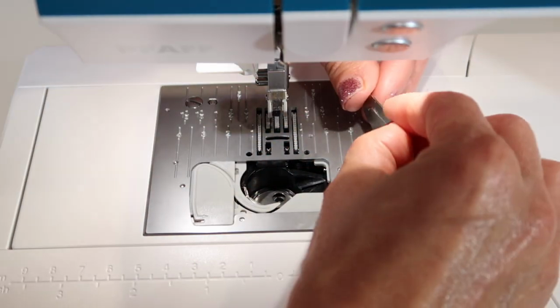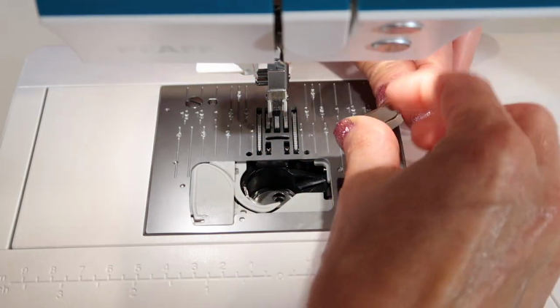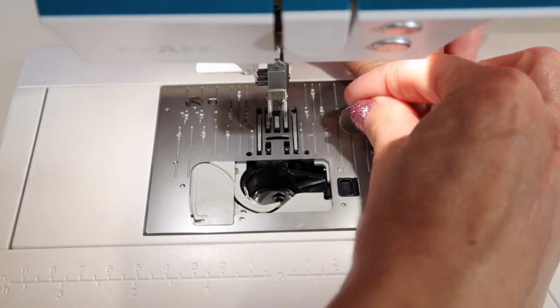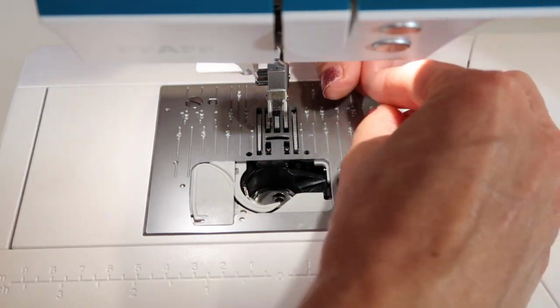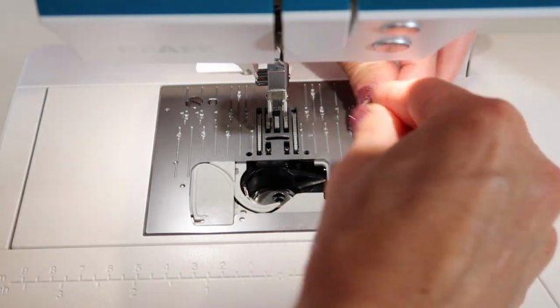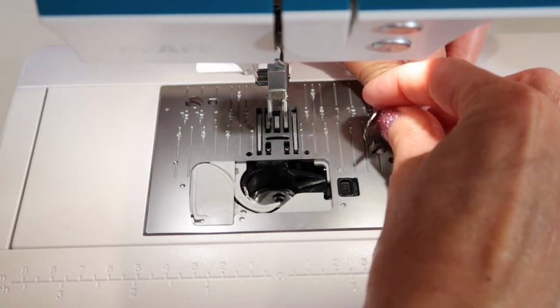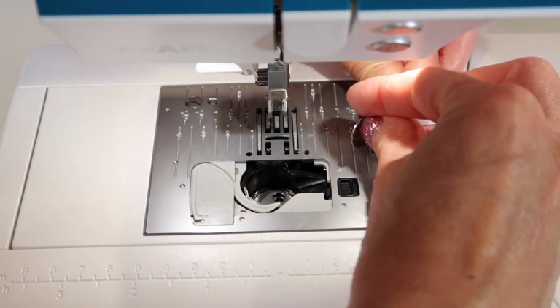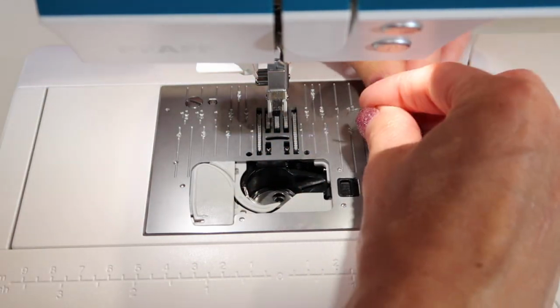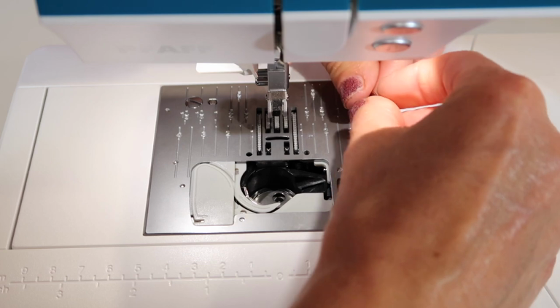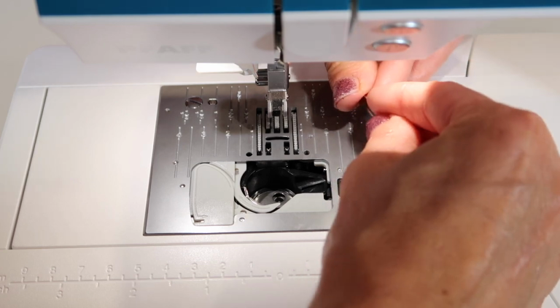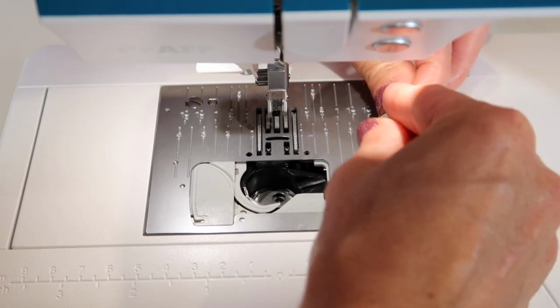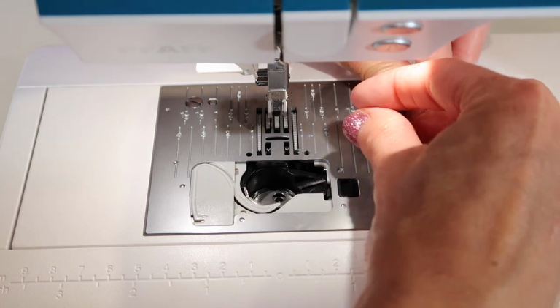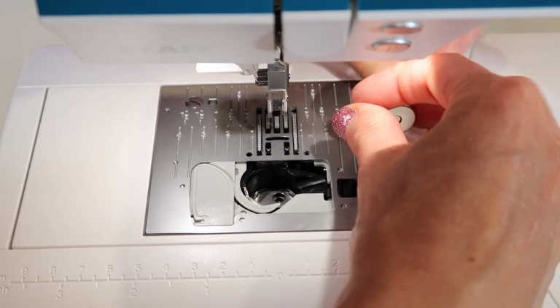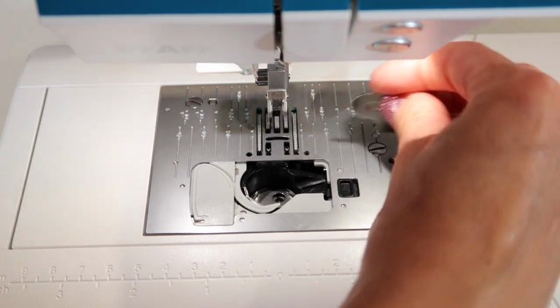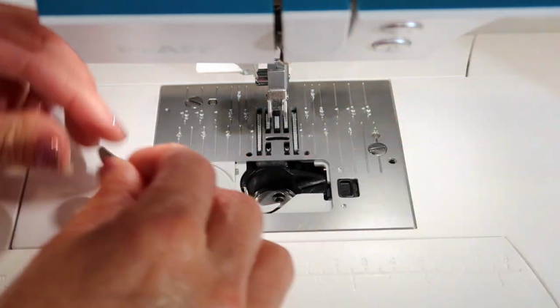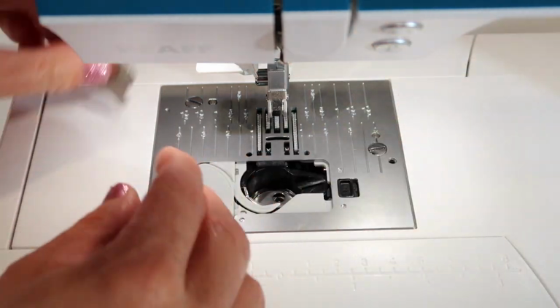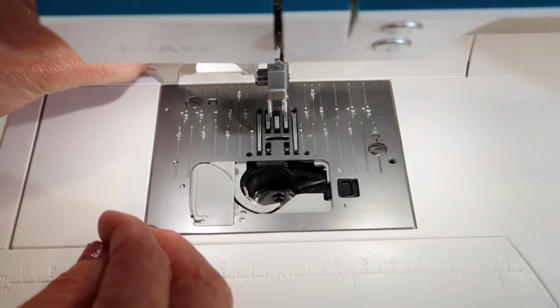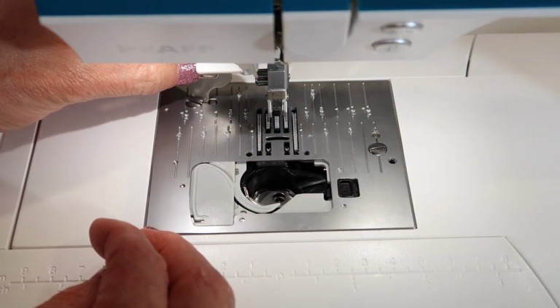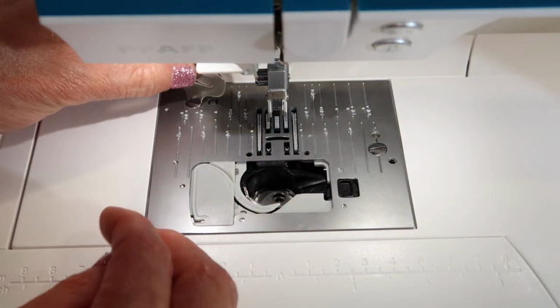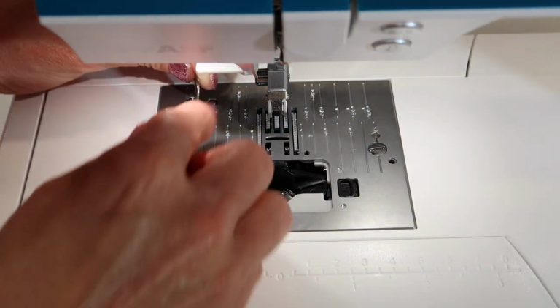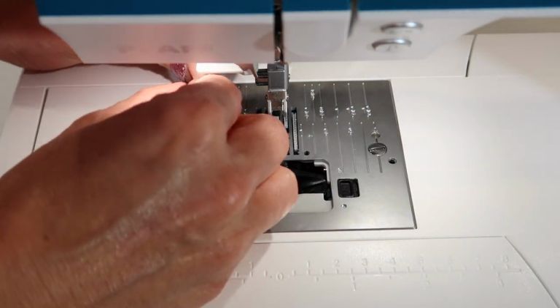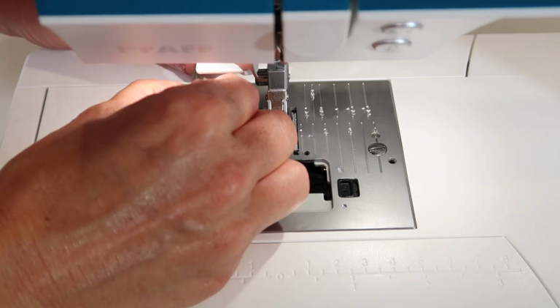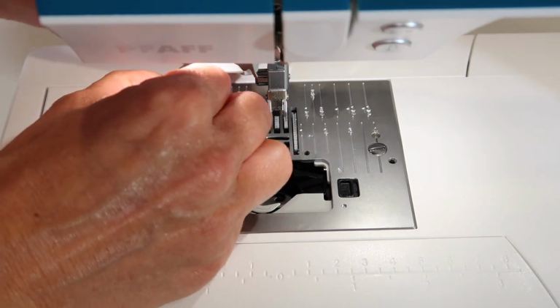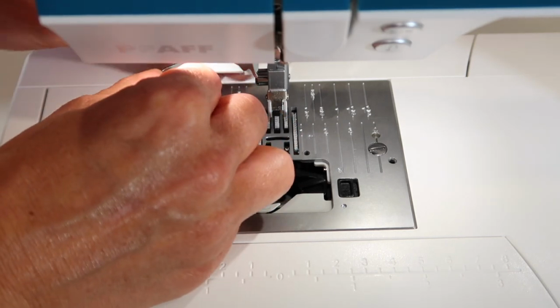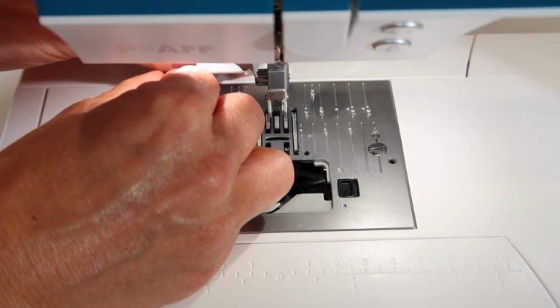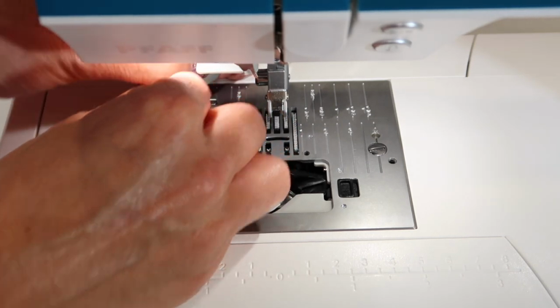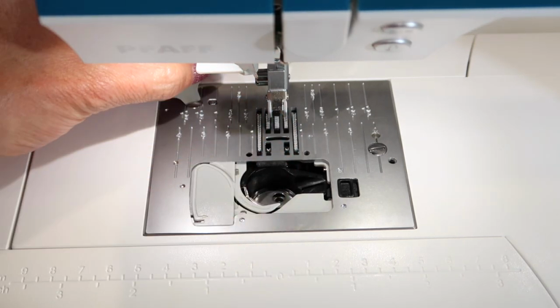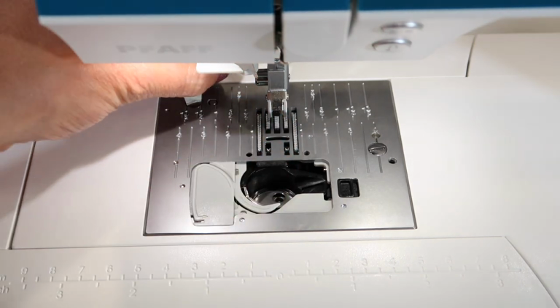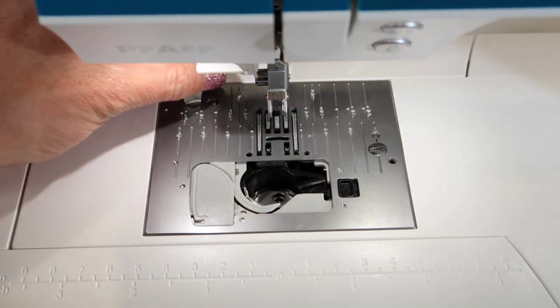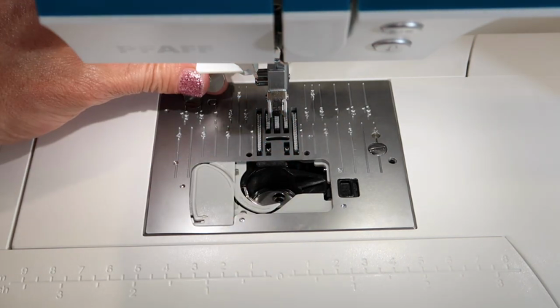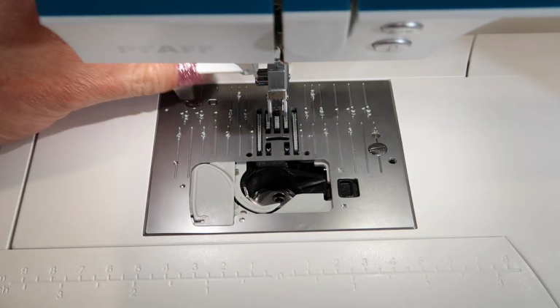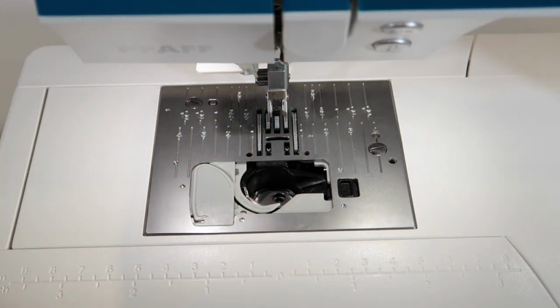I always say clean it. Even a little vacuum — one of those crevice tools on your vacuum cleaner — can help suck the lint out. Just make sure it's coming out and not going in.